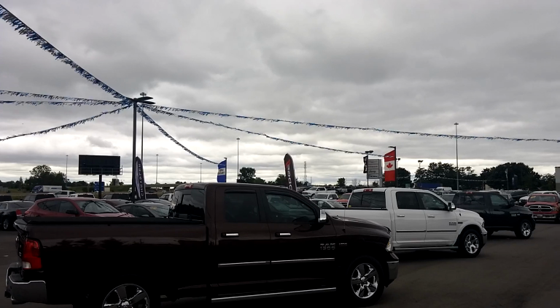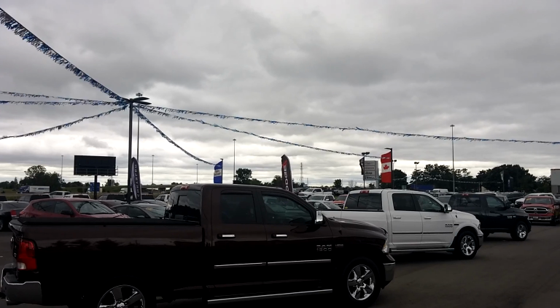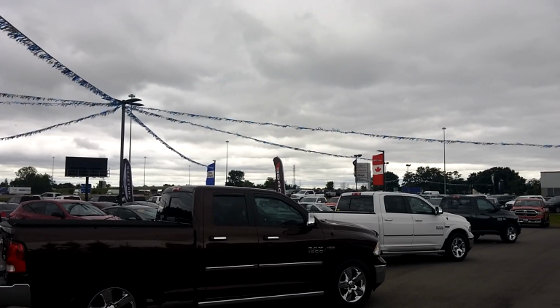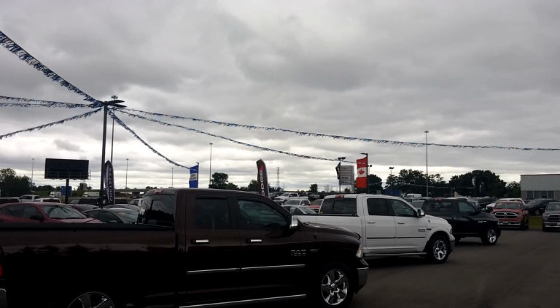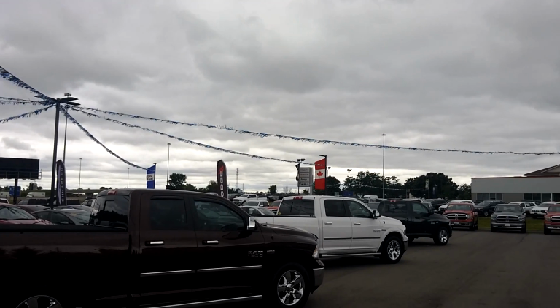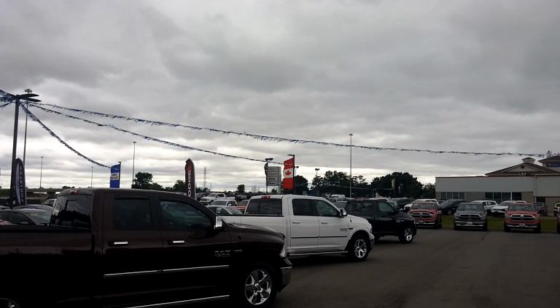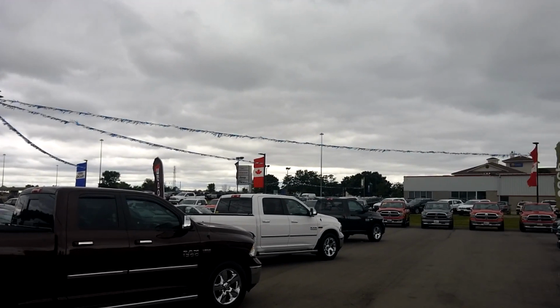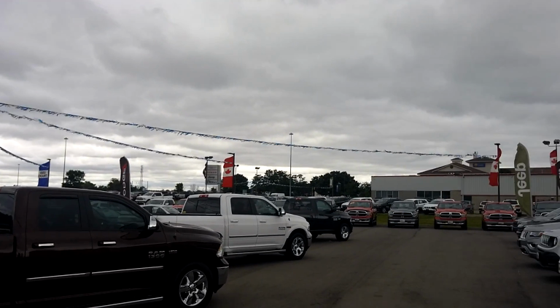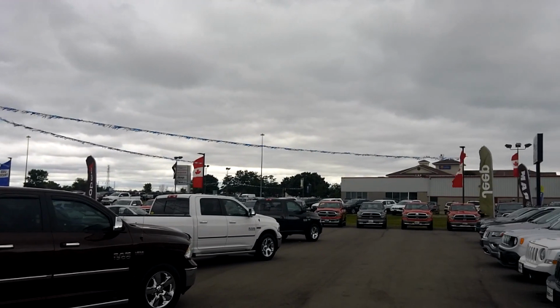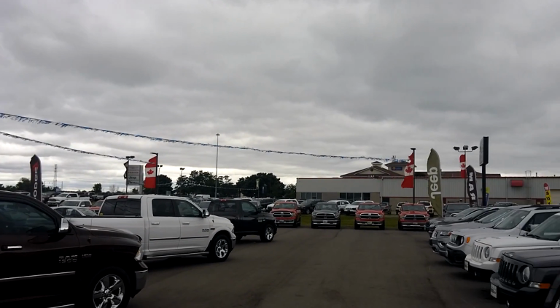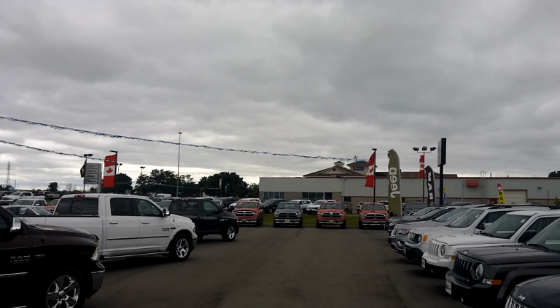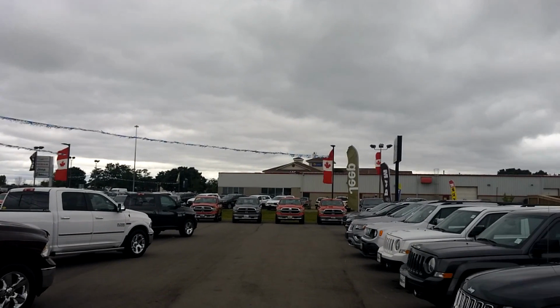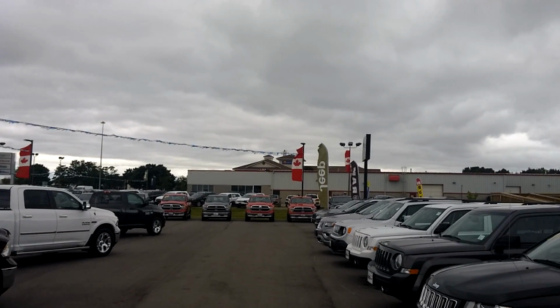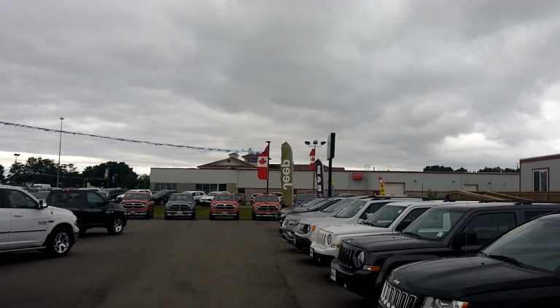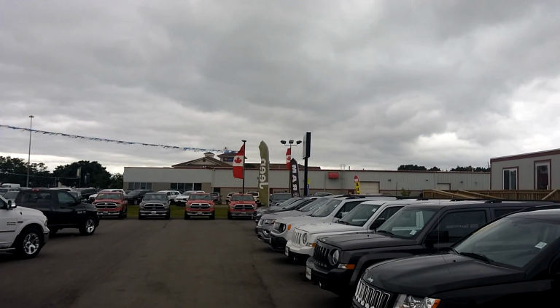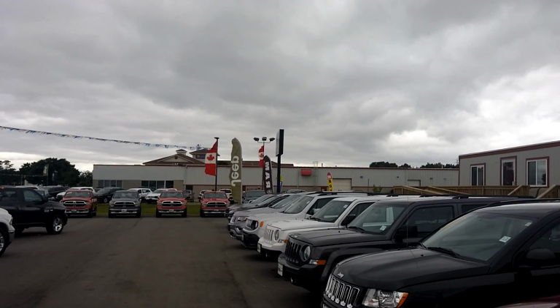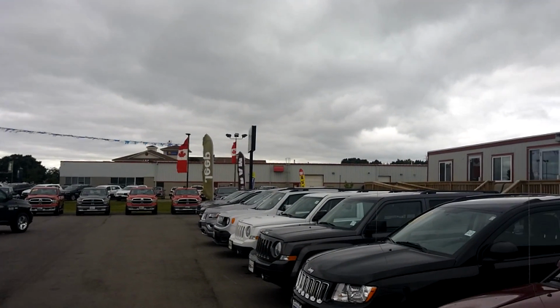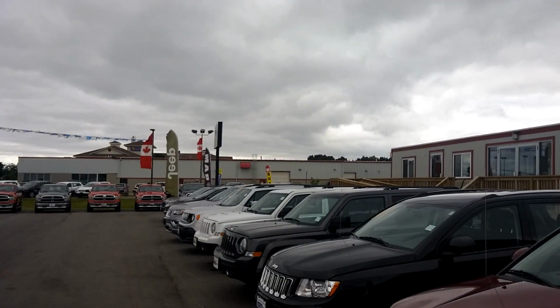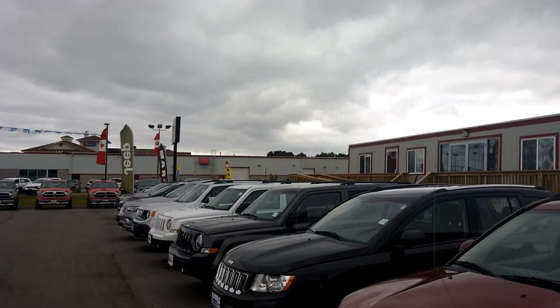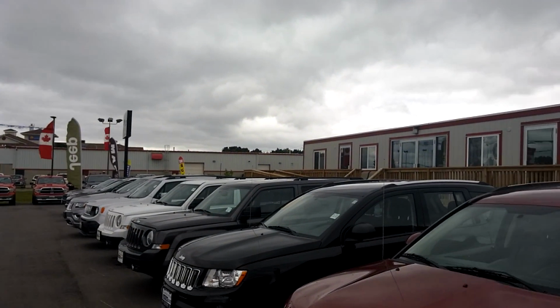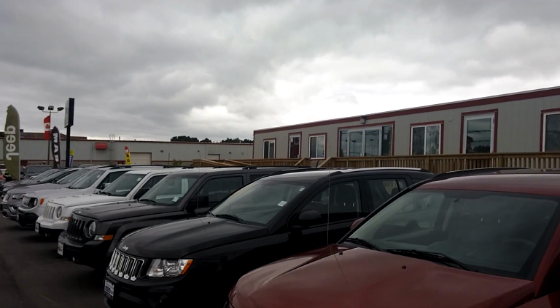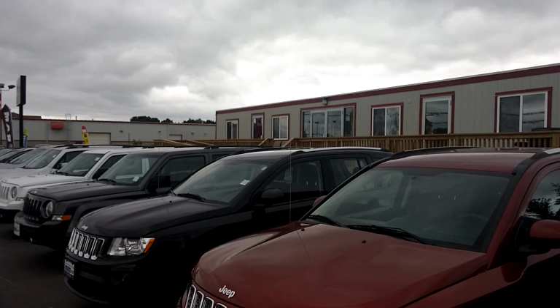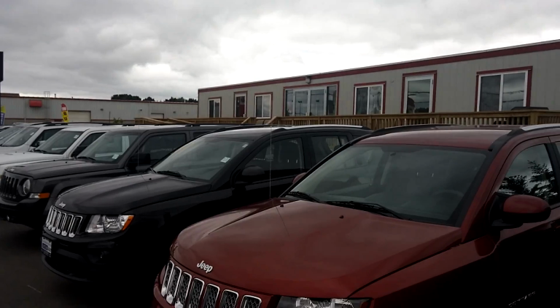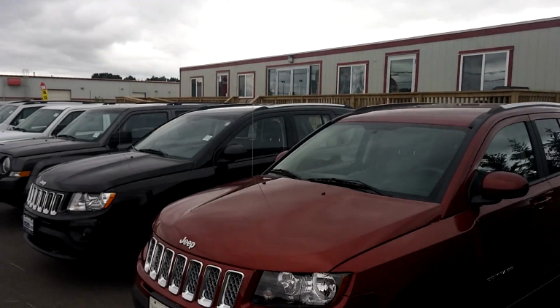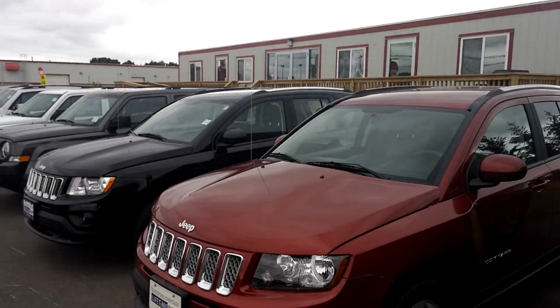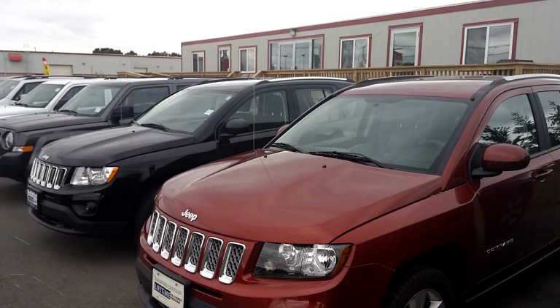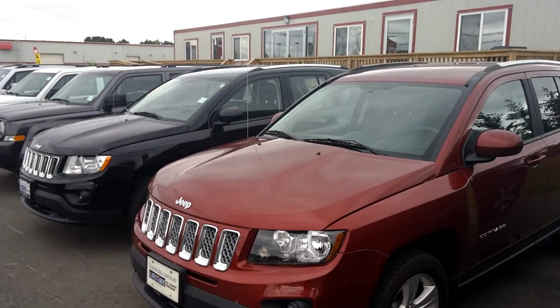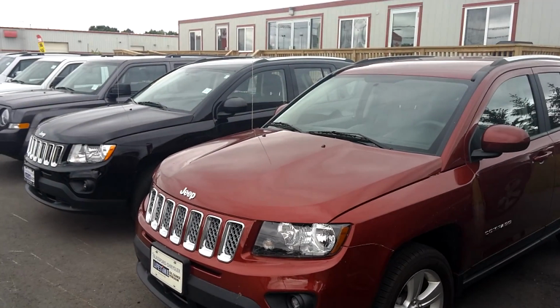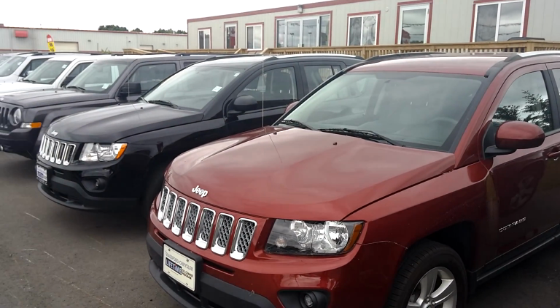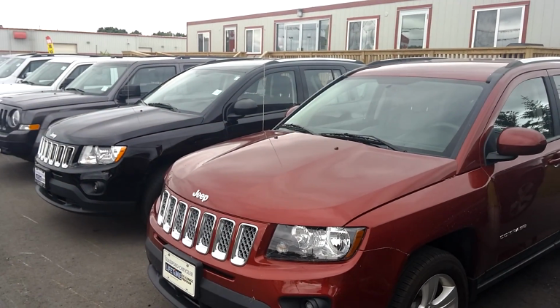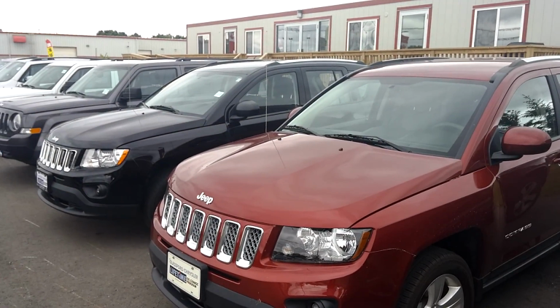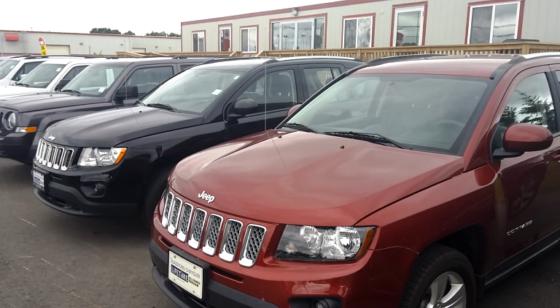Hi Jill! It's Jeff from Glassford Chrysler. Just on the pre-owned side here, thought I'd send you a video of our Compass selection here.